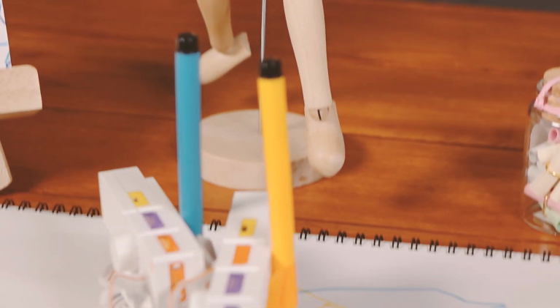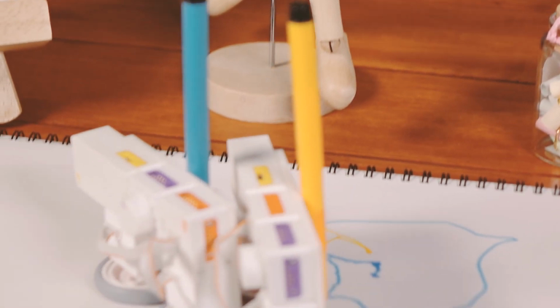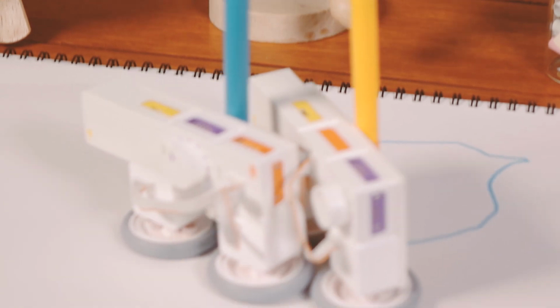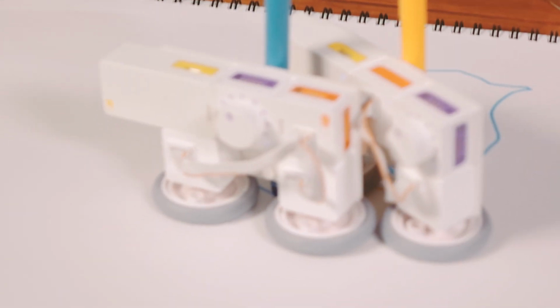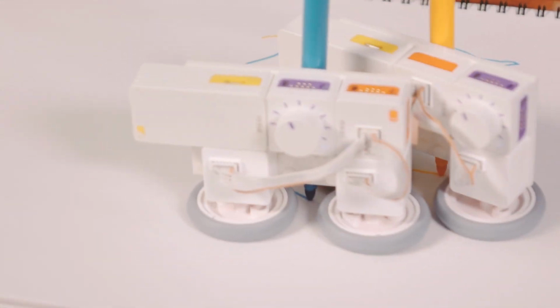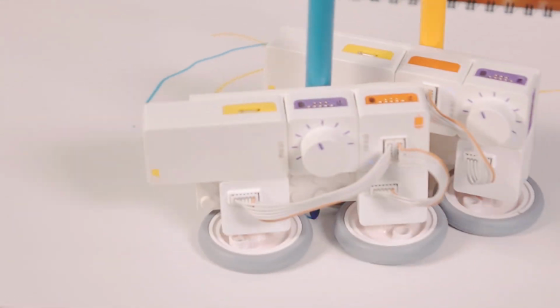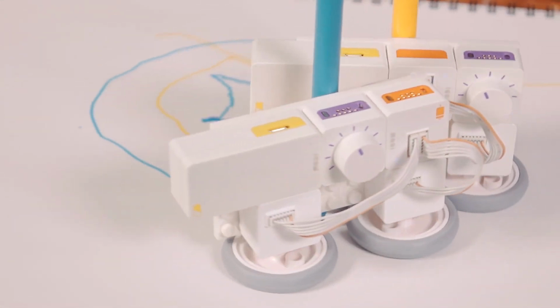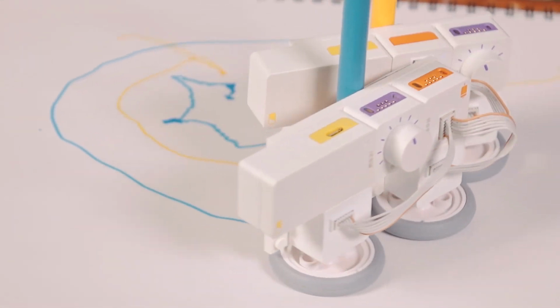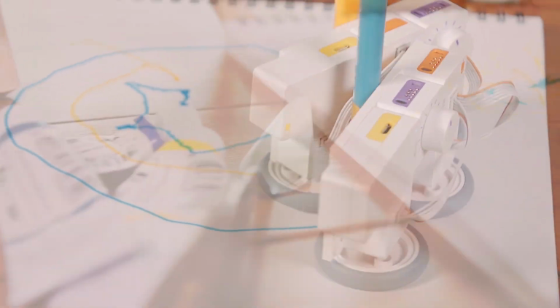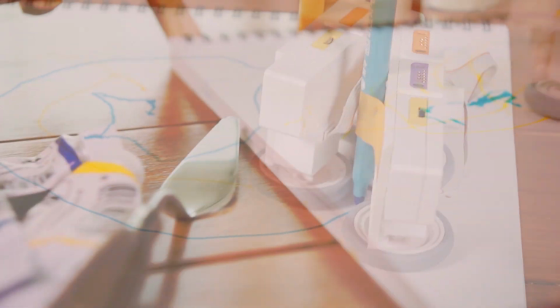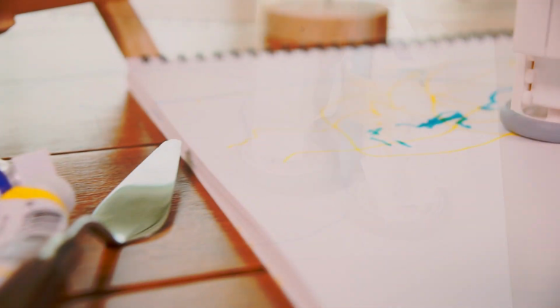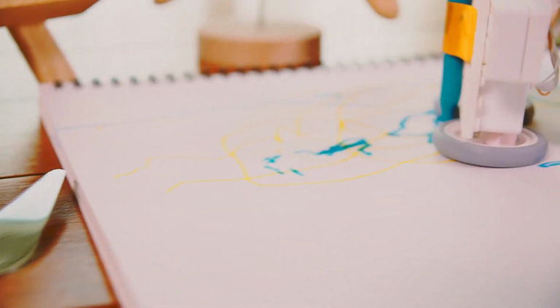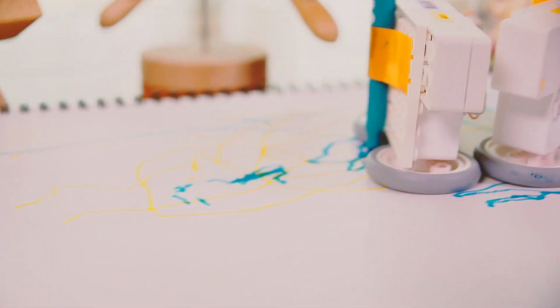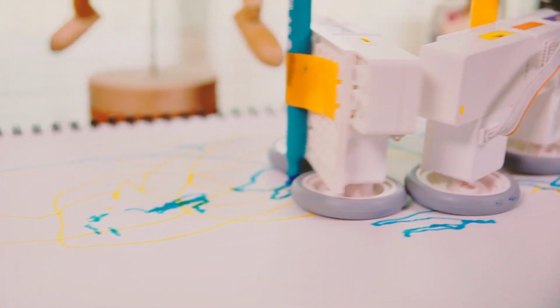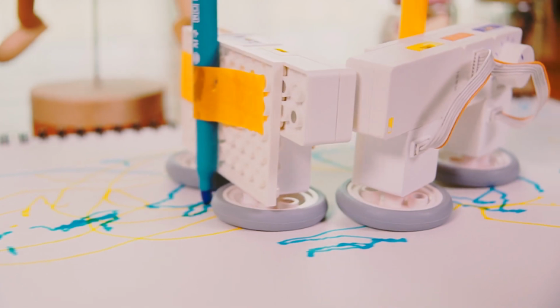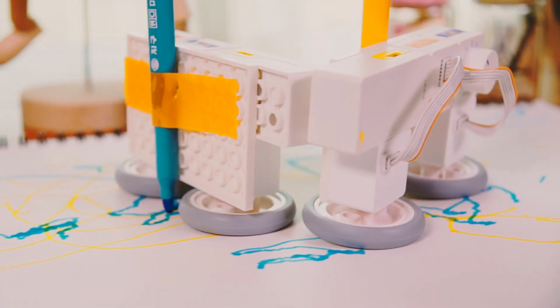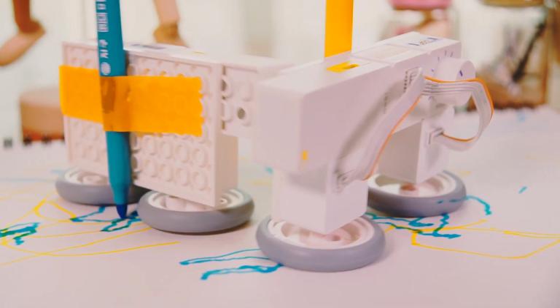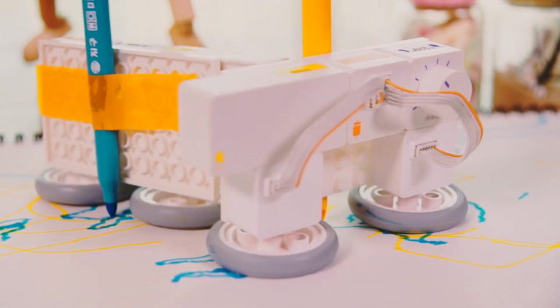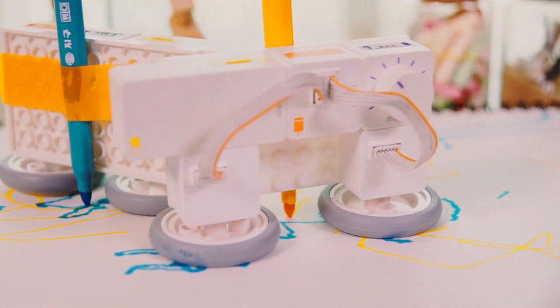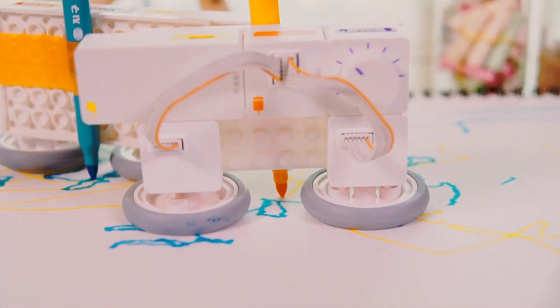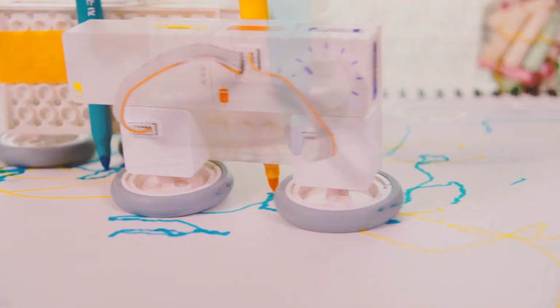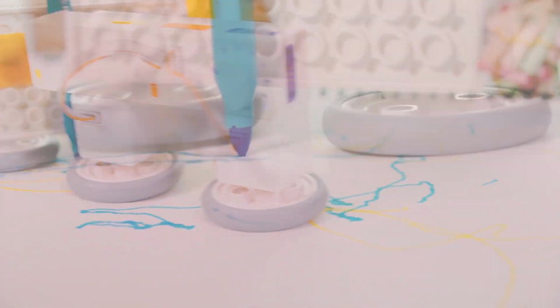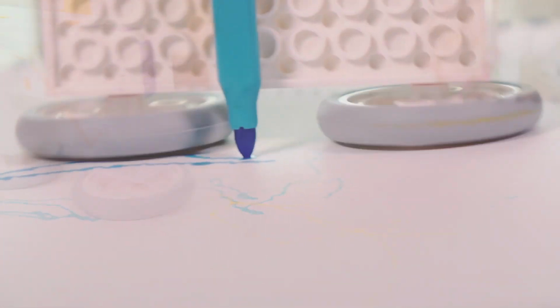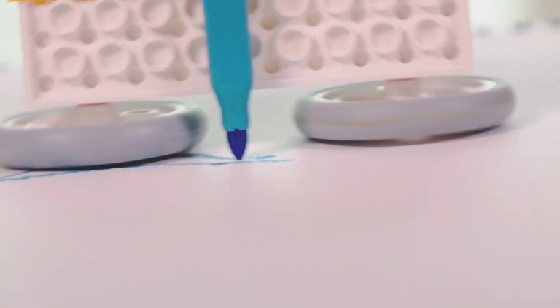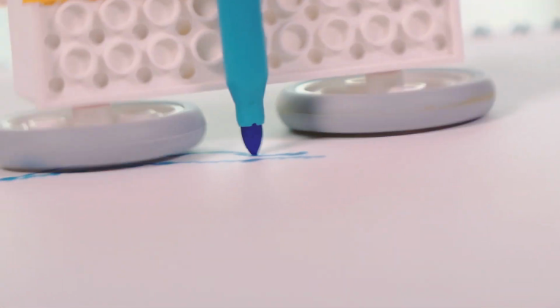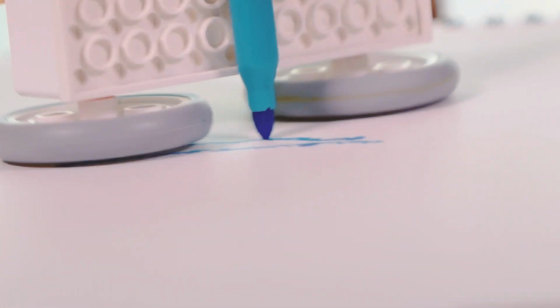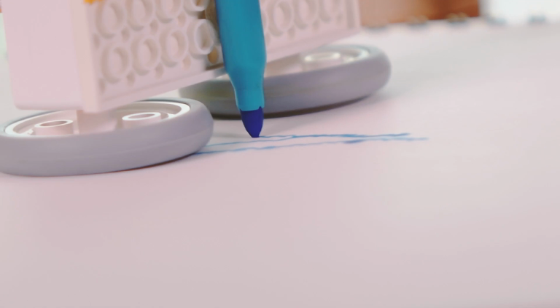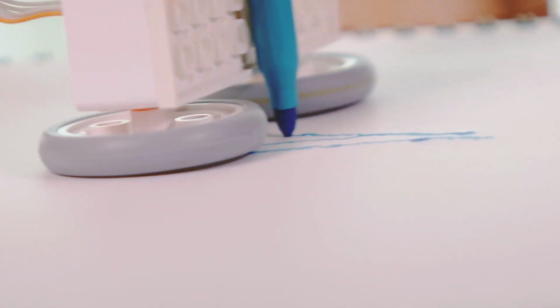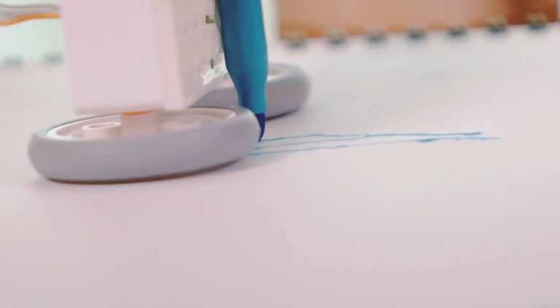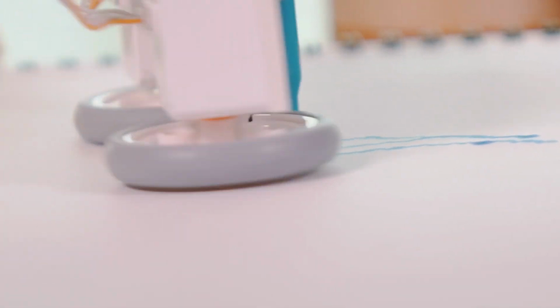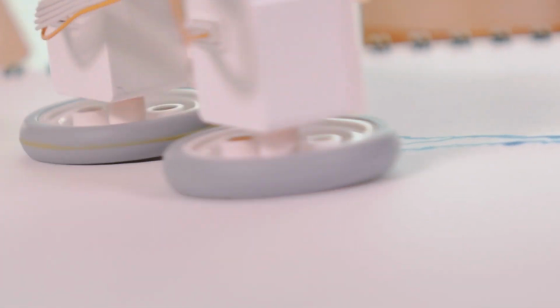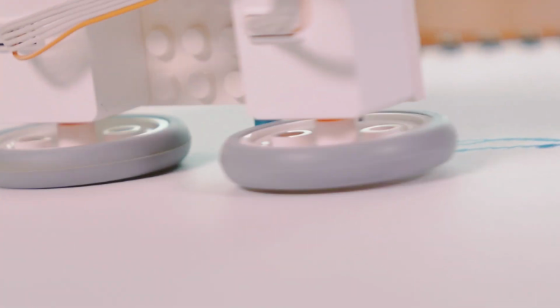You can draw more diverse paintings if you make multiple painting bots of different speeds. Draw your own funny paintings with the Modi Painting Bot.